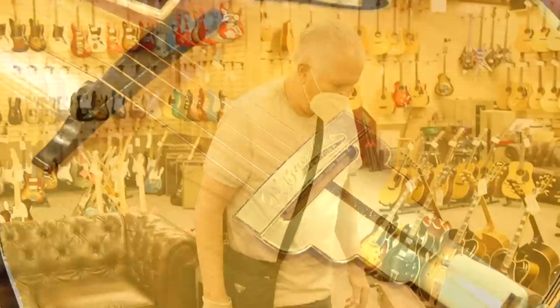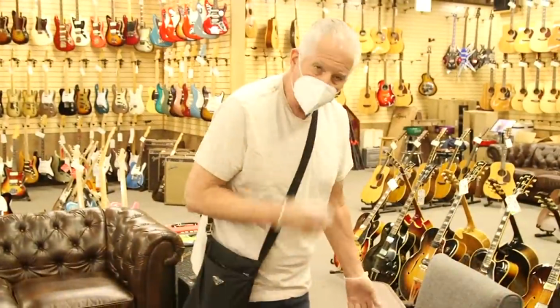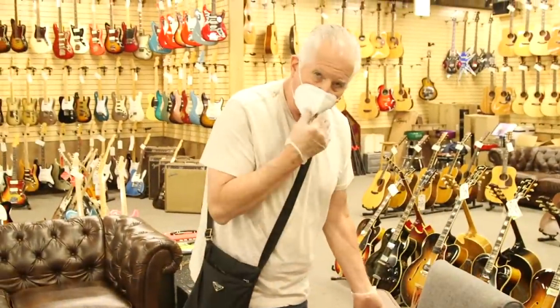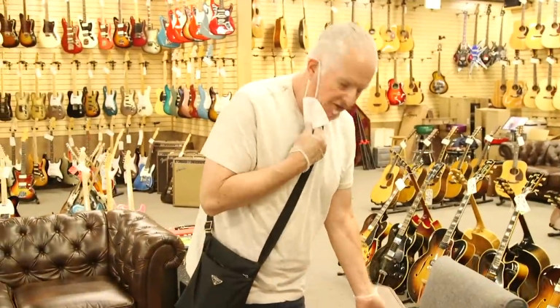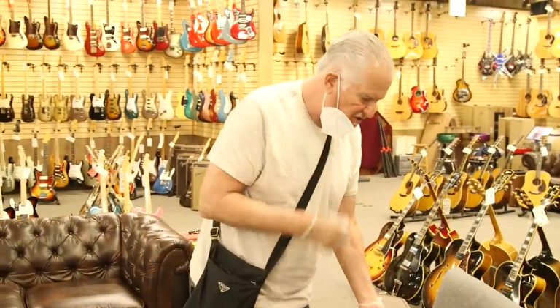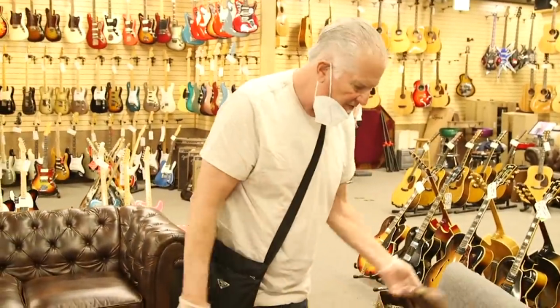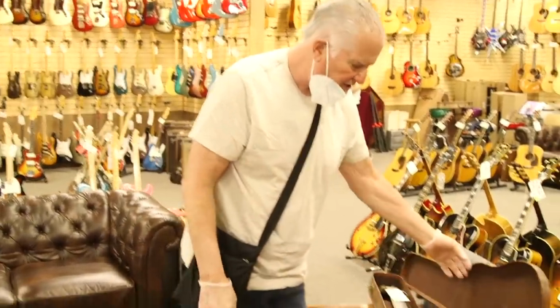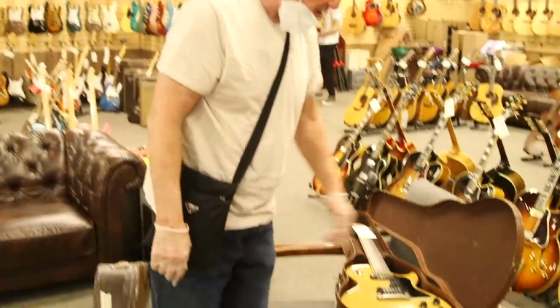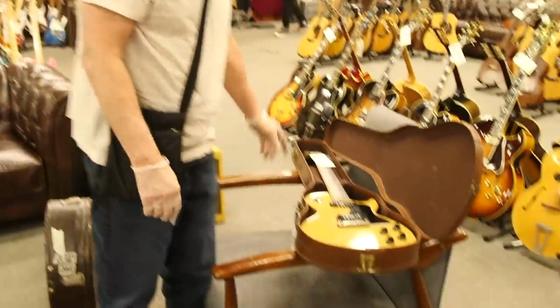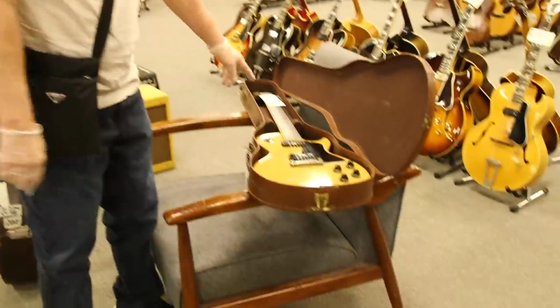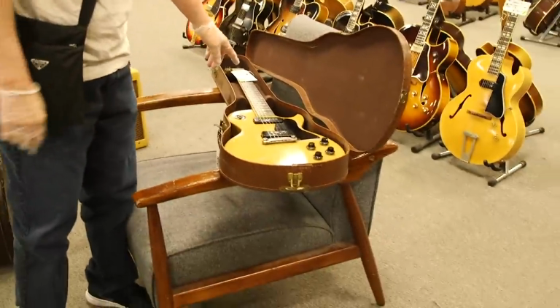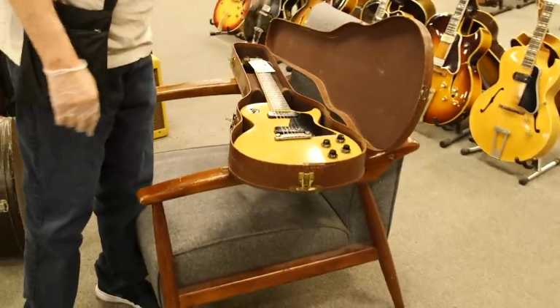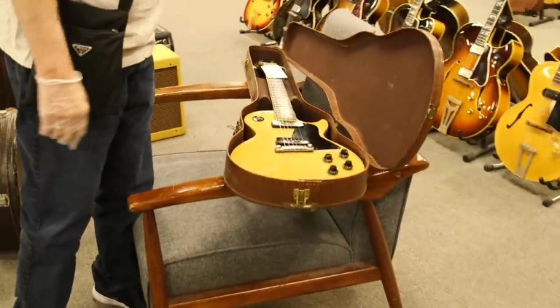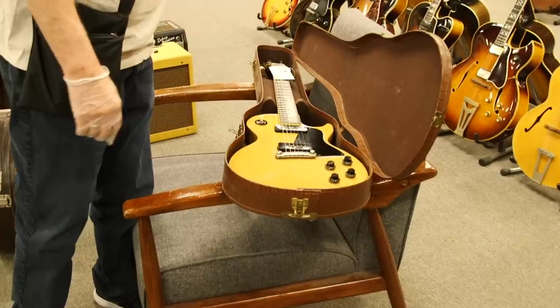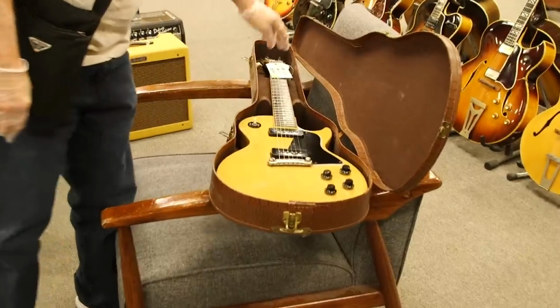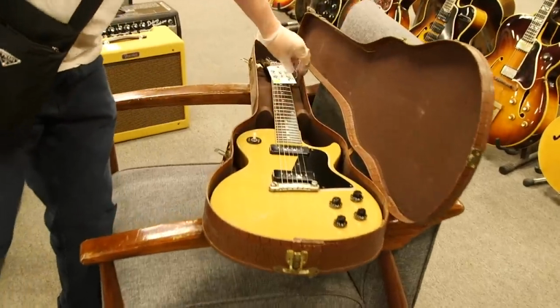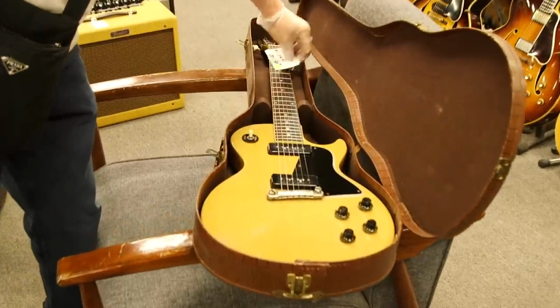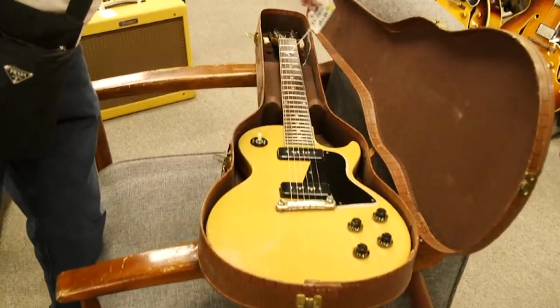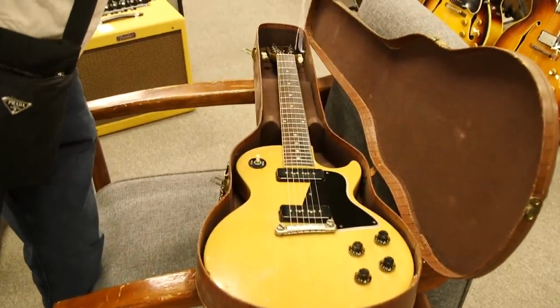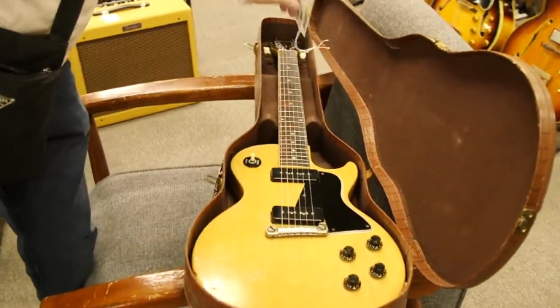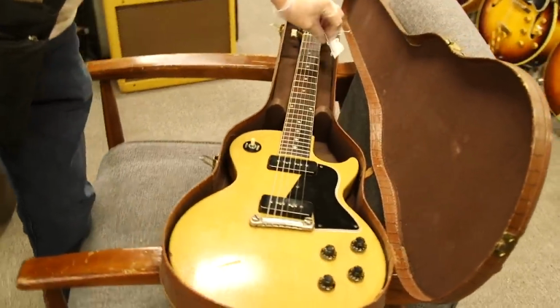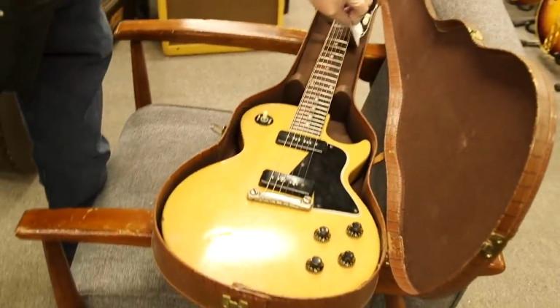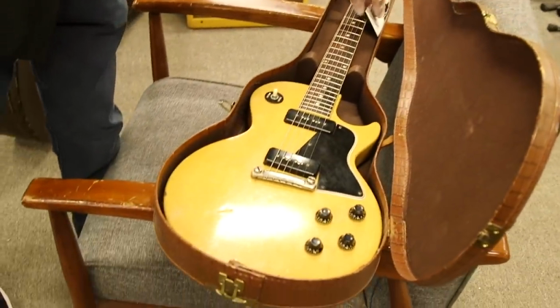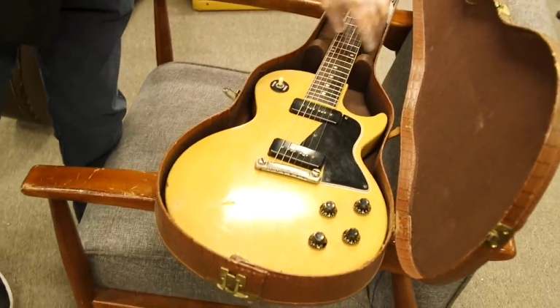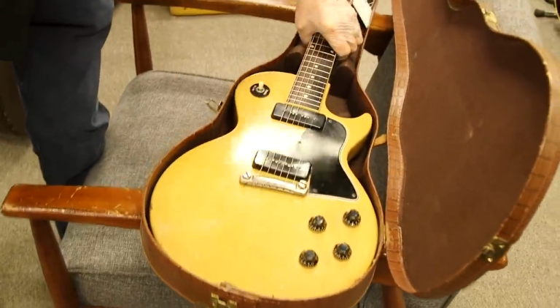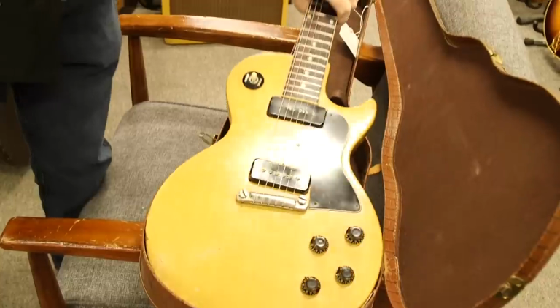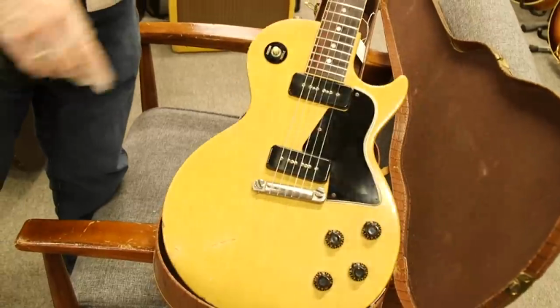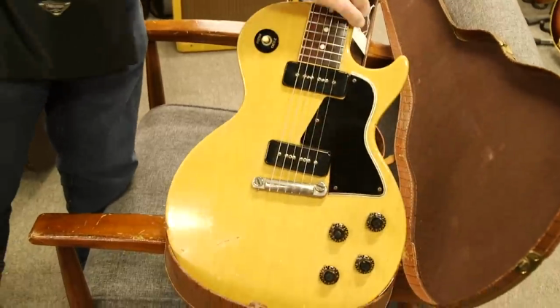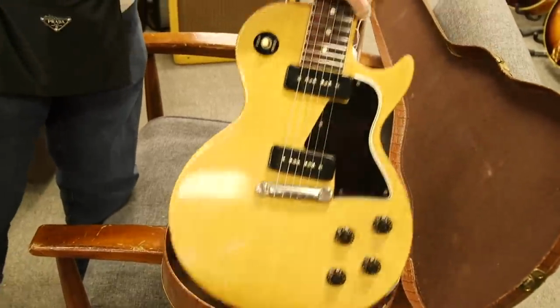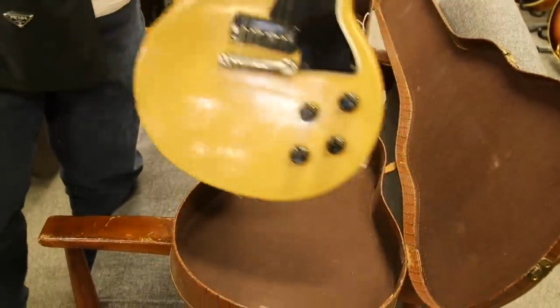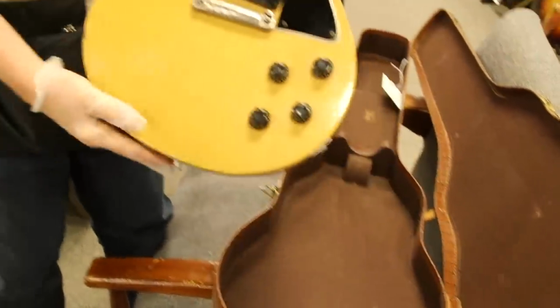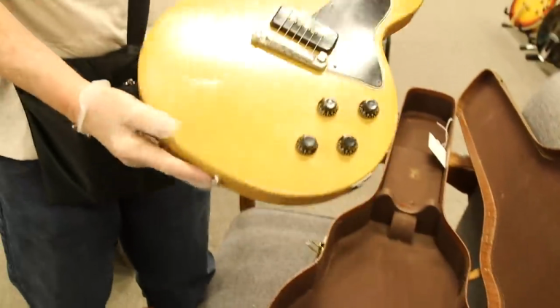Norm here on the Vintage Guitar Minute for the All-Guitar Network. This is a 1956 Les Paul TV Special — really nice, single cutaway. Shows a little bit of wear, but still a very, very nice guitar.